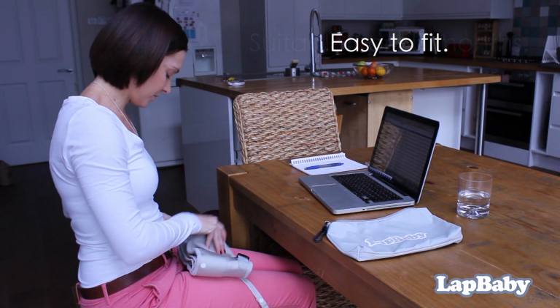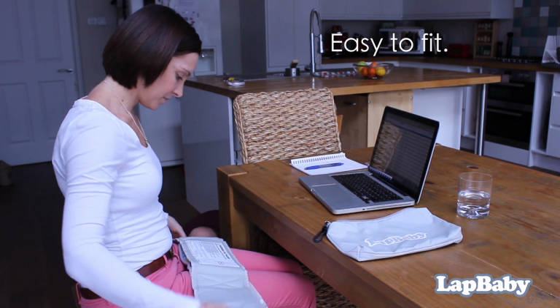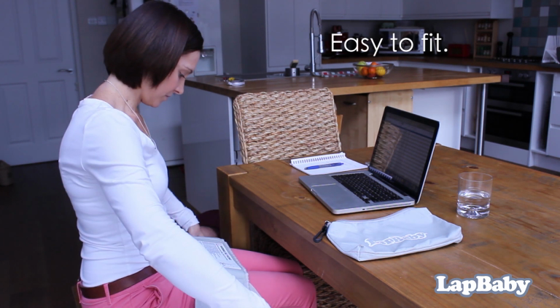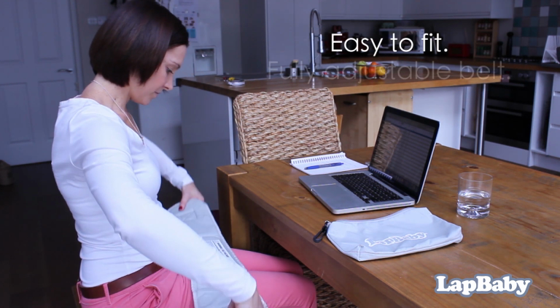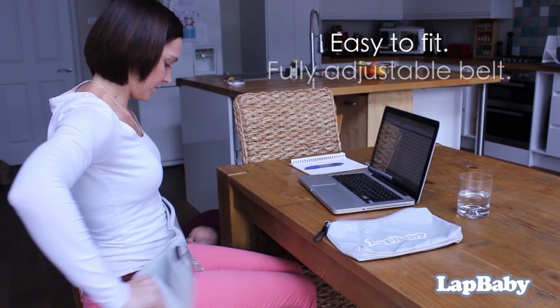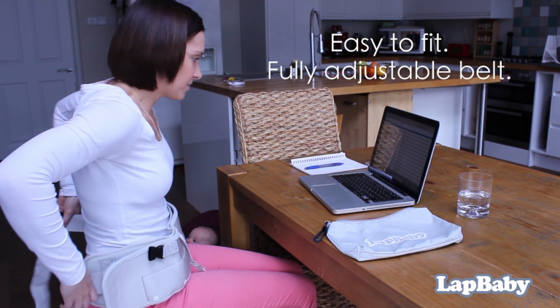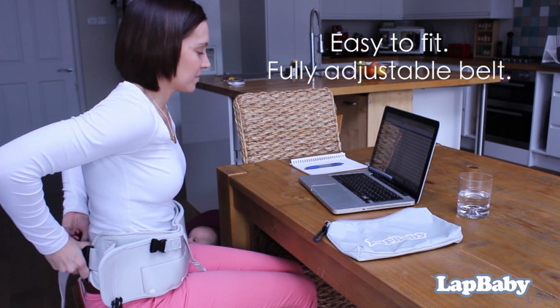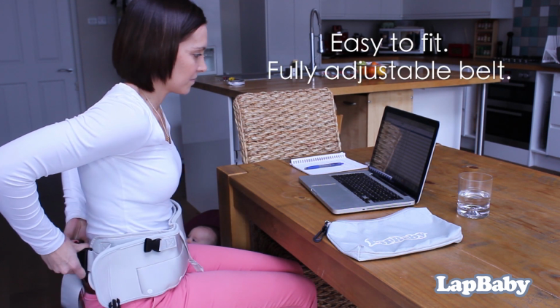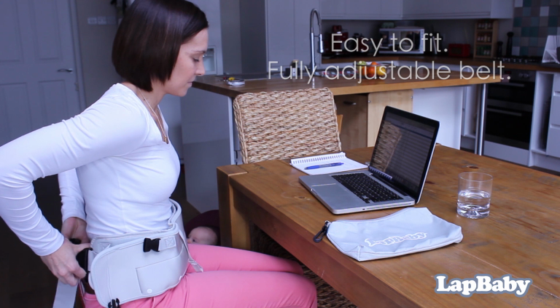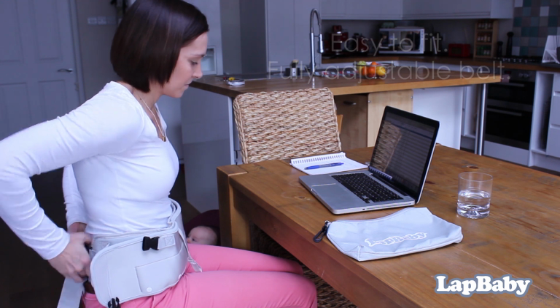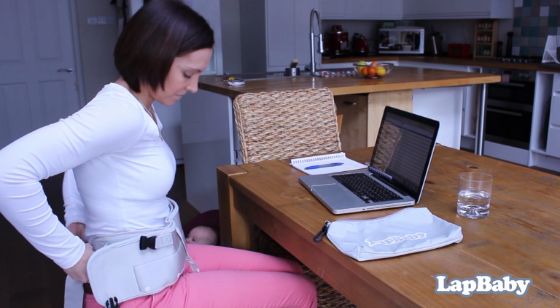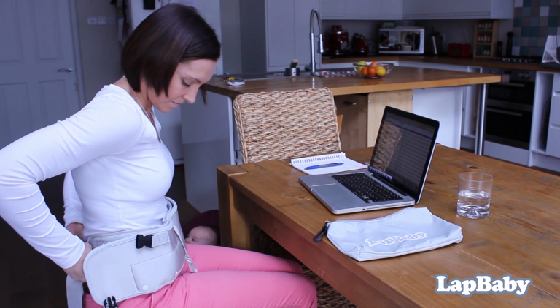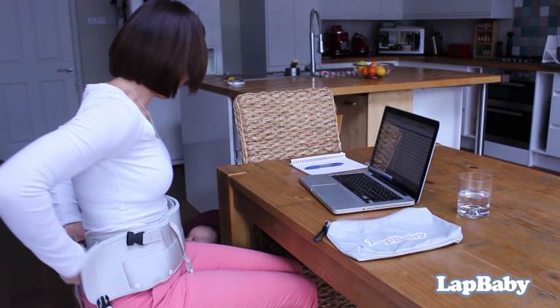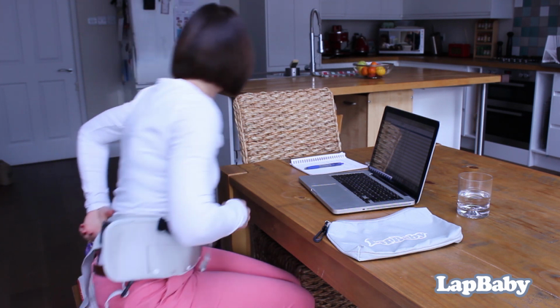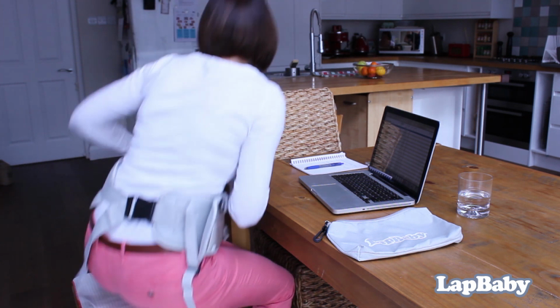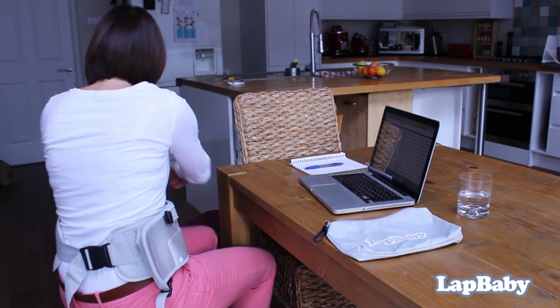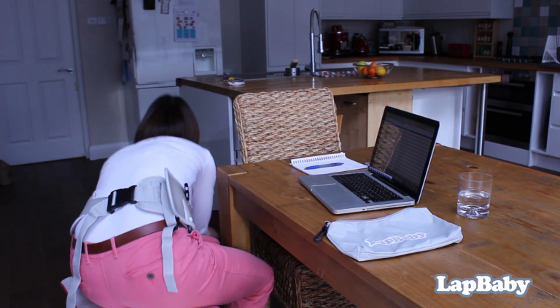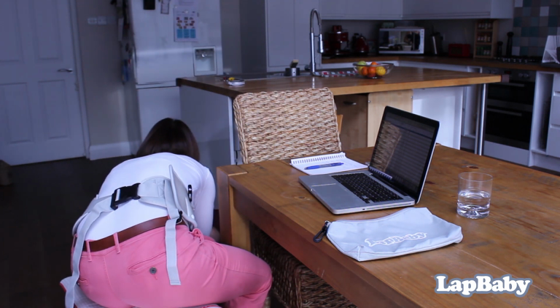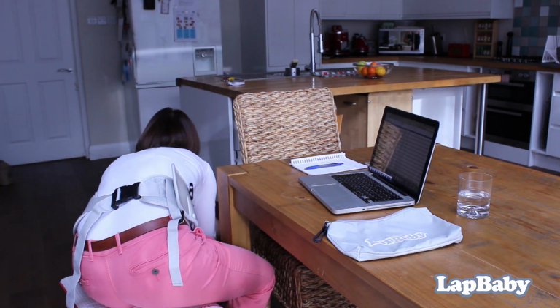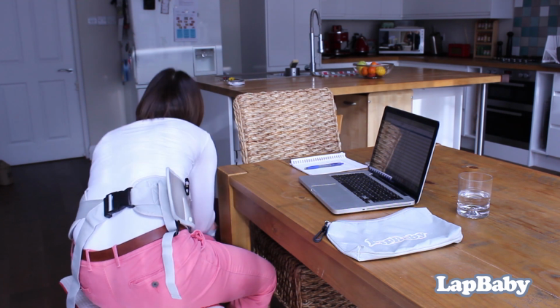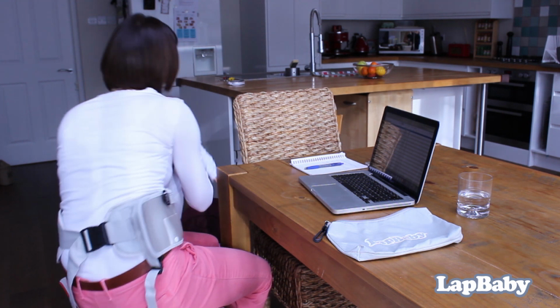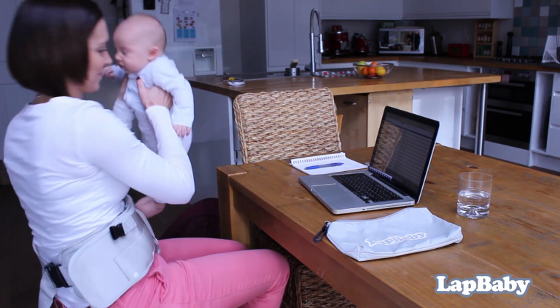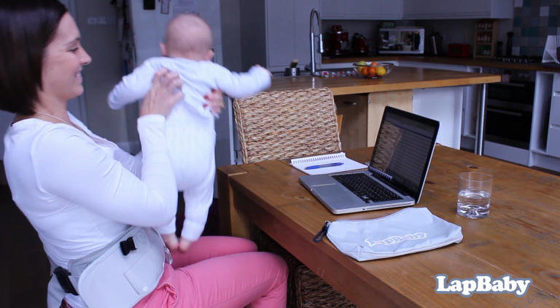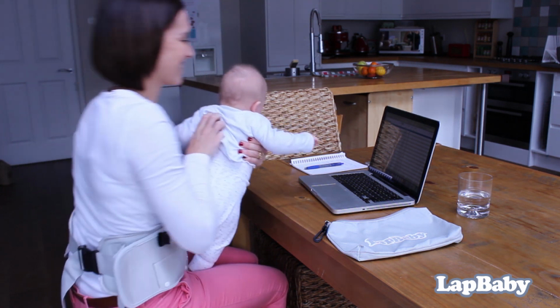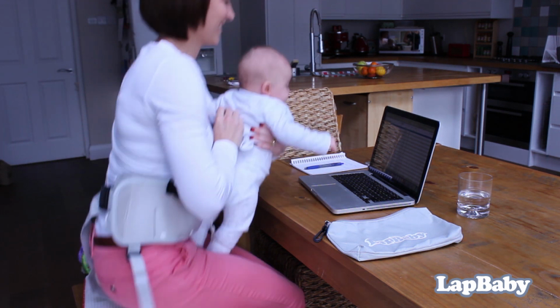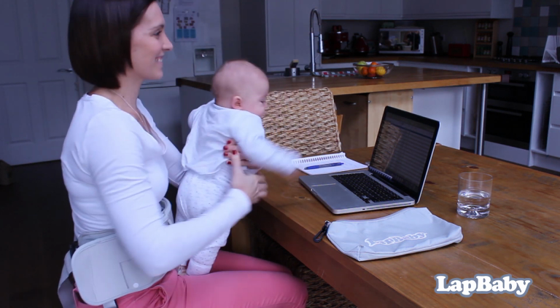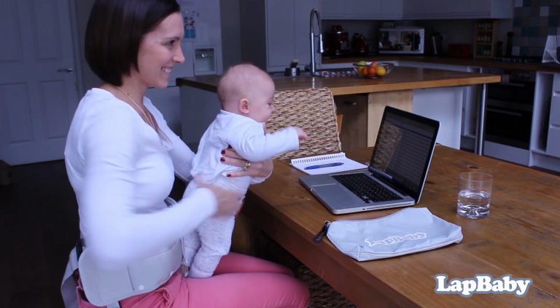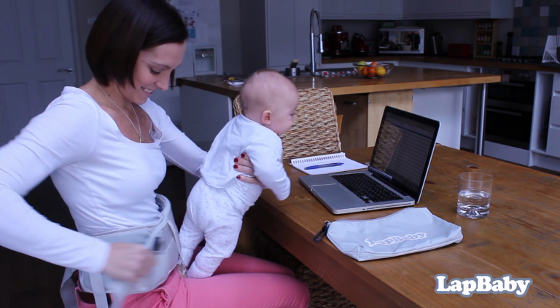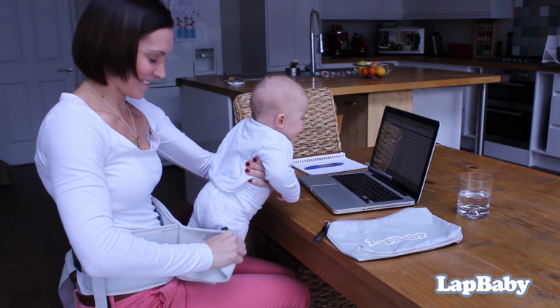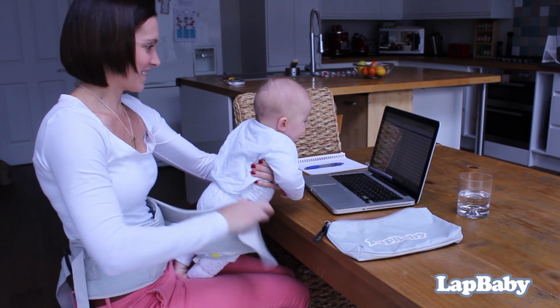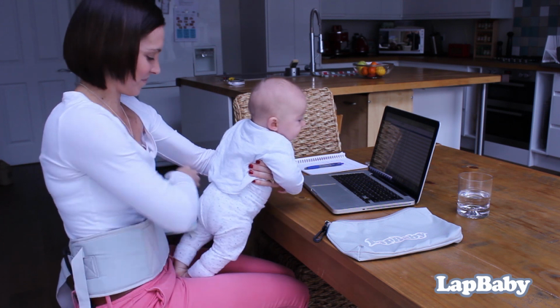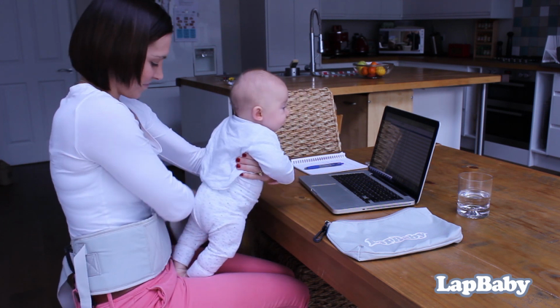LapBaby is easy to fit, with both adult and baby belt sizes being fully adjustable. As you'd expect, LapBaby is soft and gentle on your baby's sensitive skin, made of materials that are free from harmful chemicals and allergens.